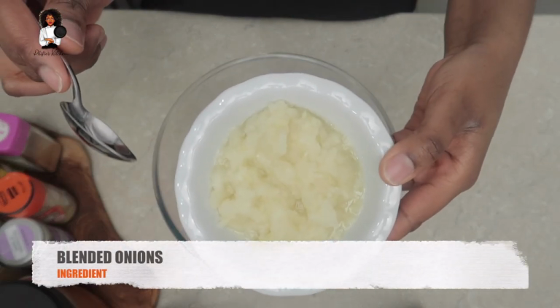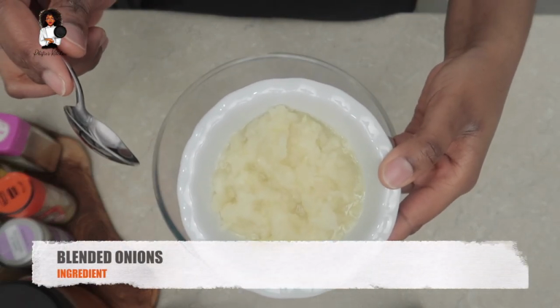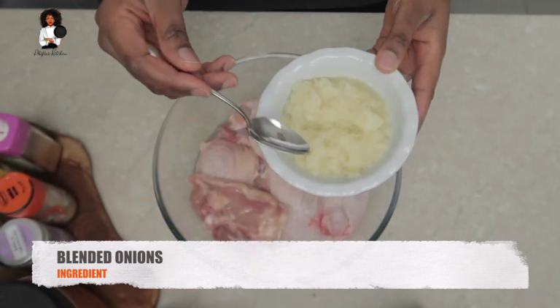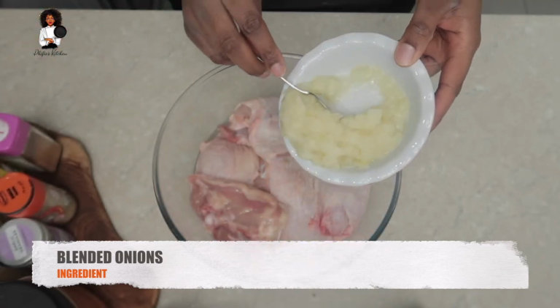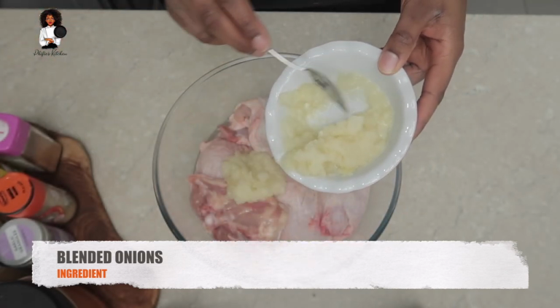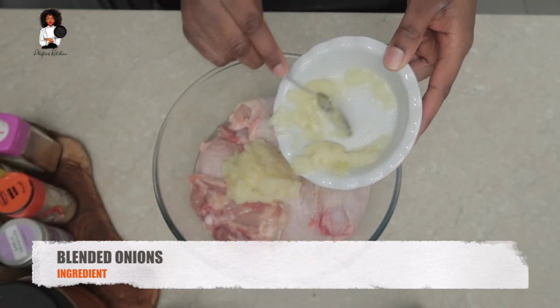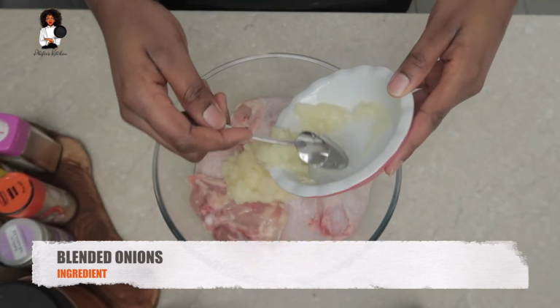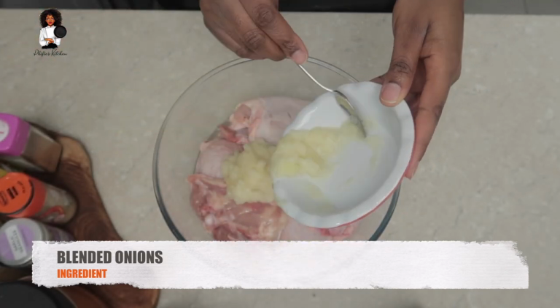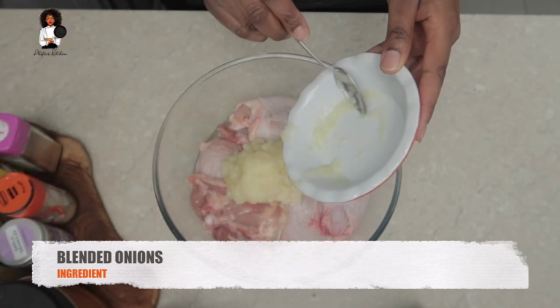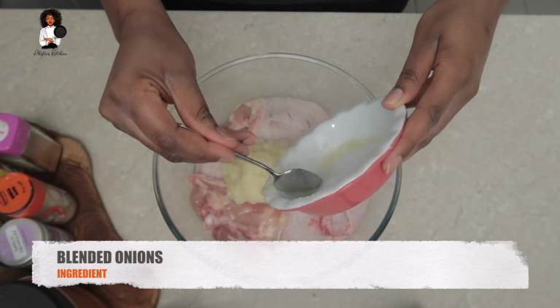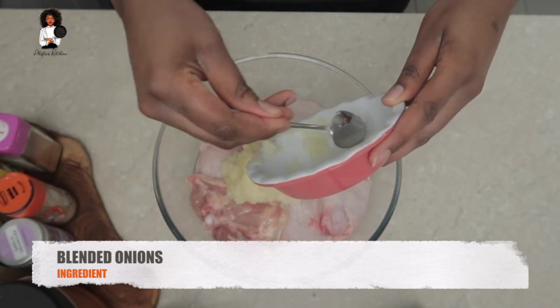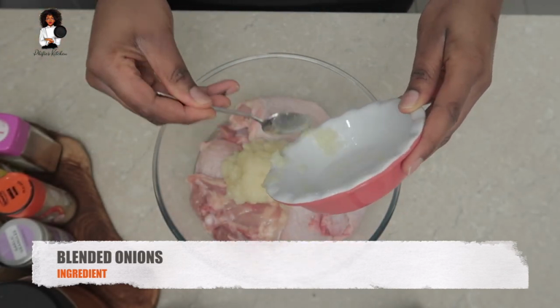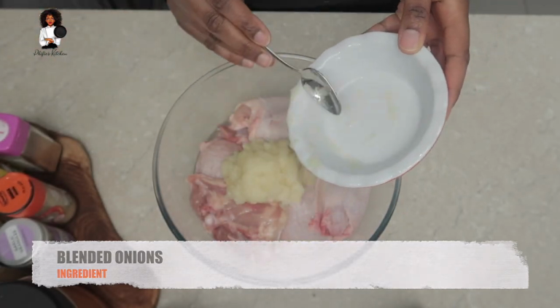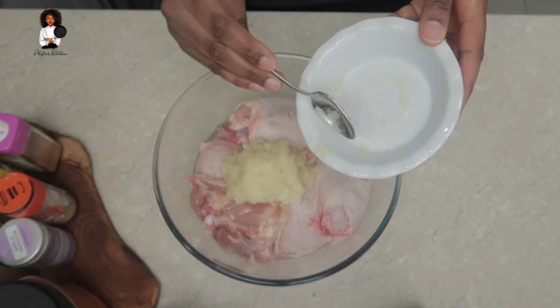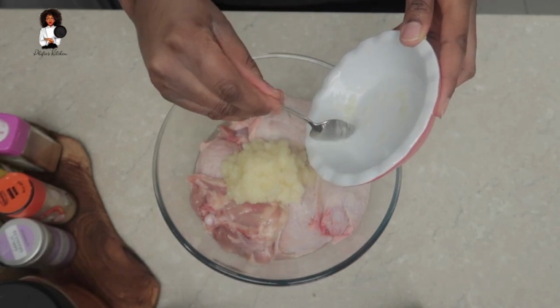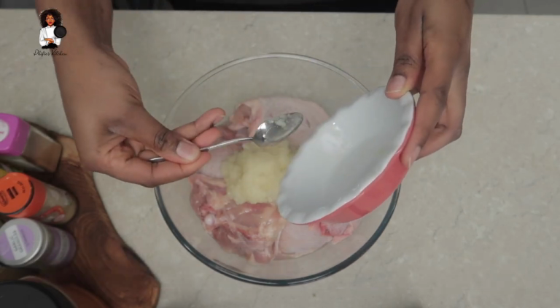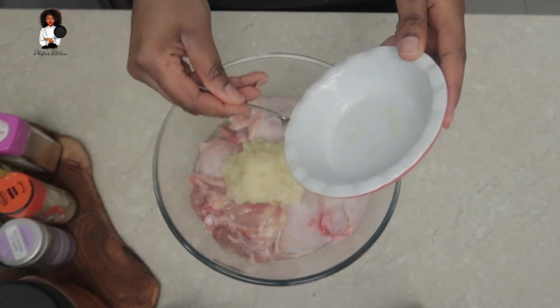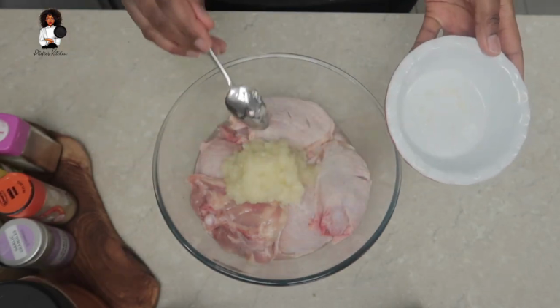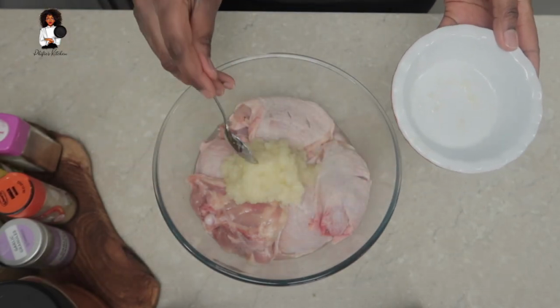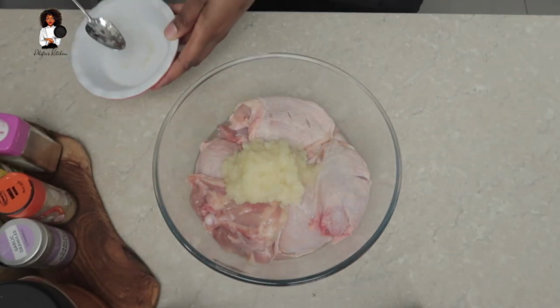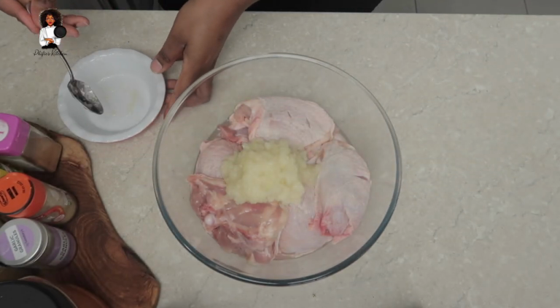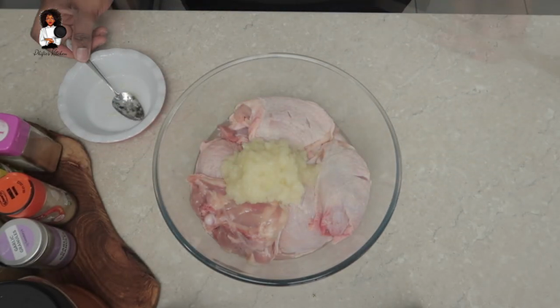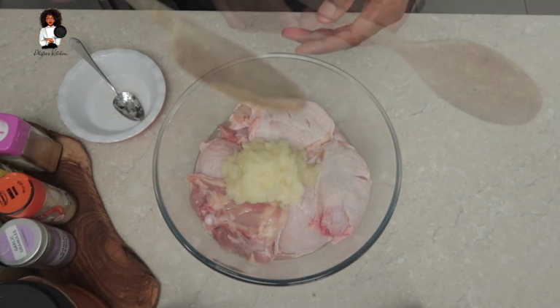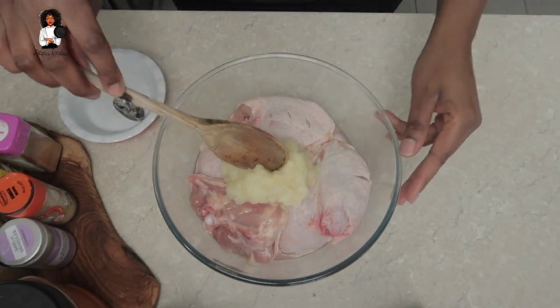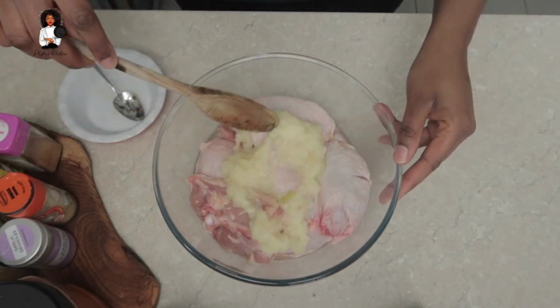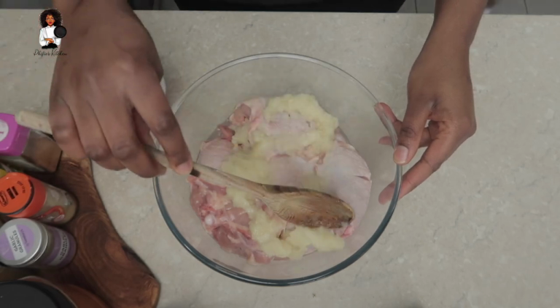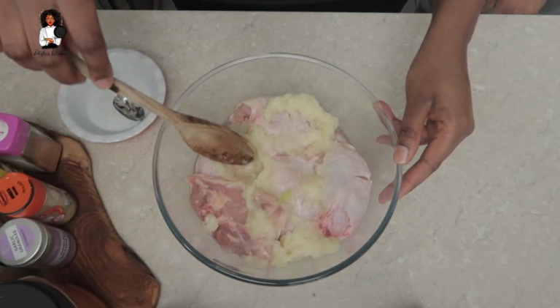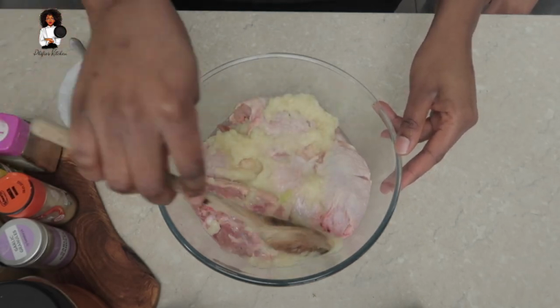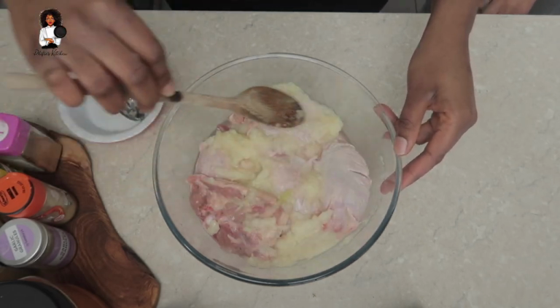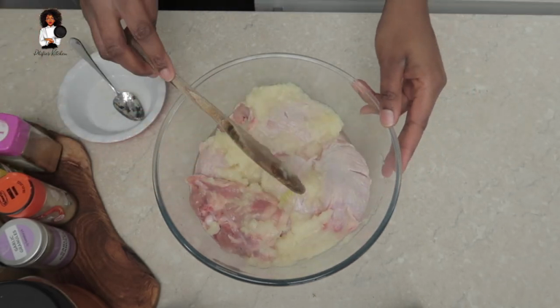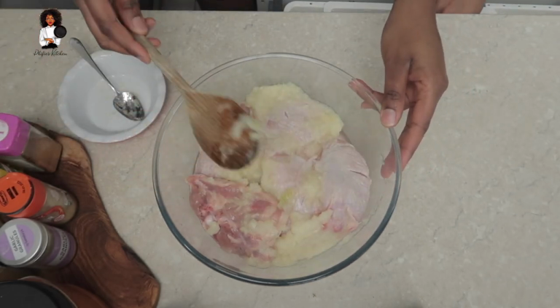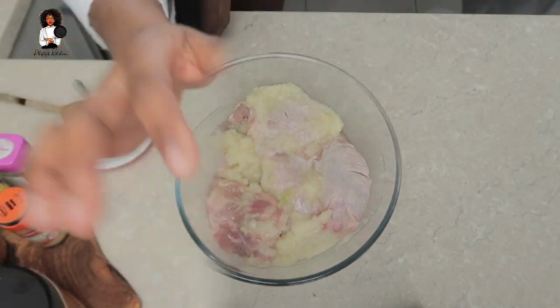Starting off, we're going to be using some blended onions. If you don't have fresh onions, that's okay, you can just use some onion salt. But it's highly recommended that you make the effort for the blended onions - that makes everything come together.